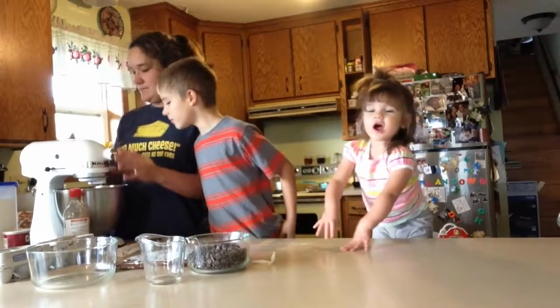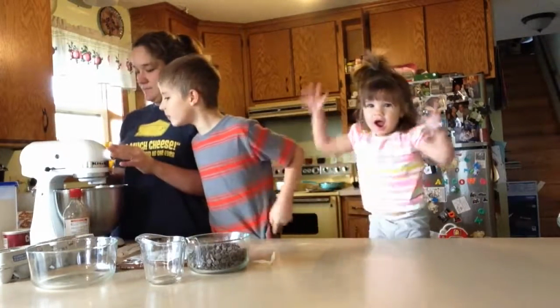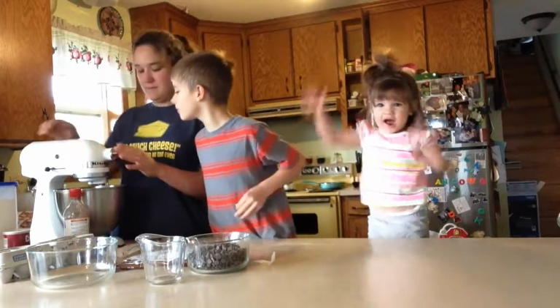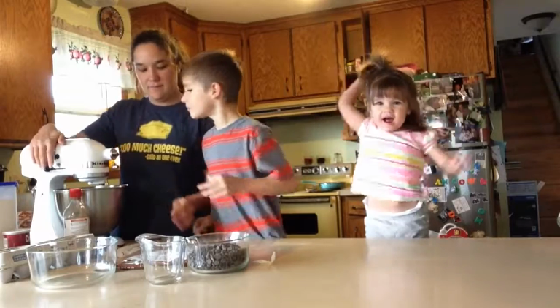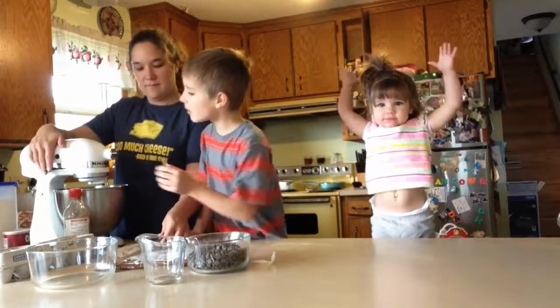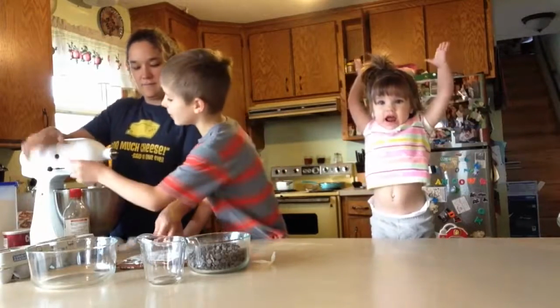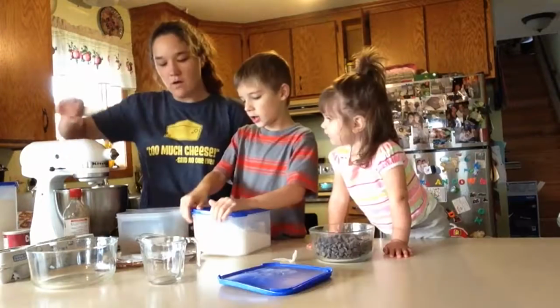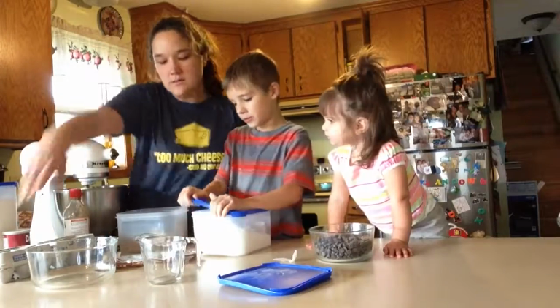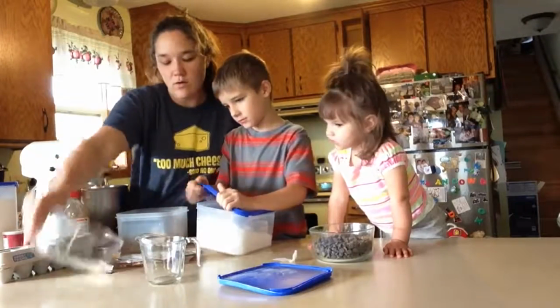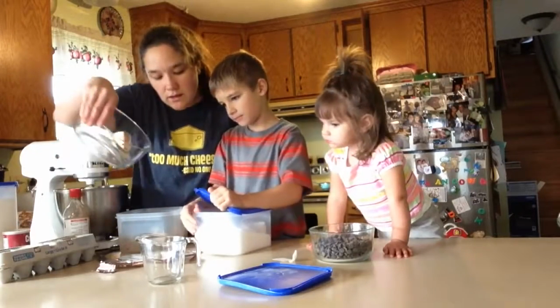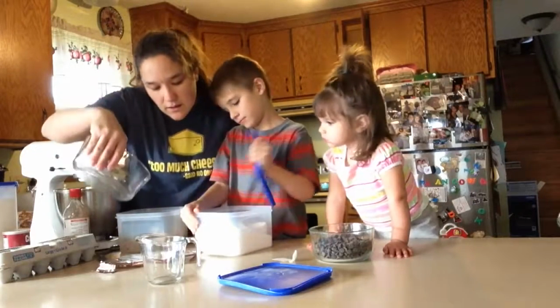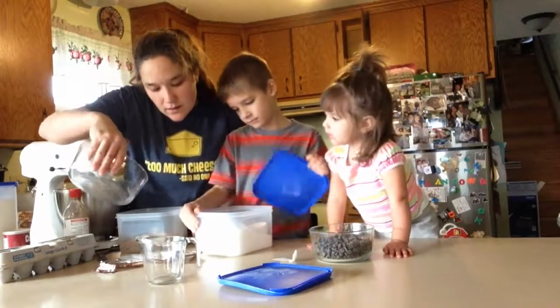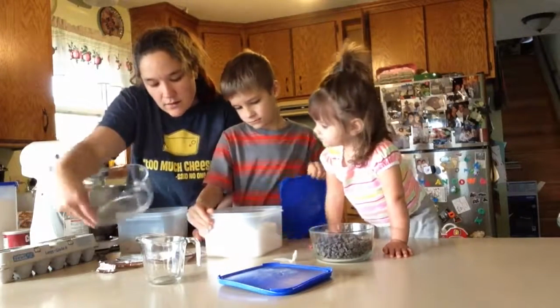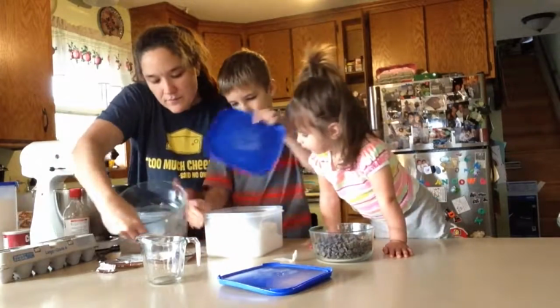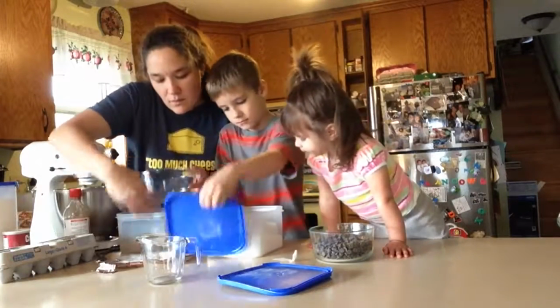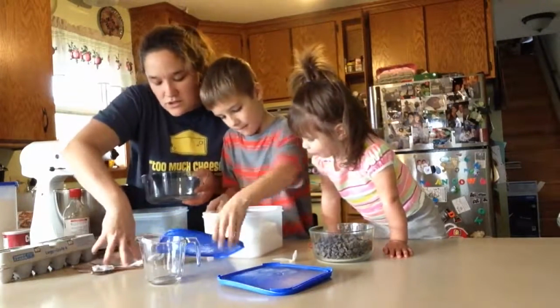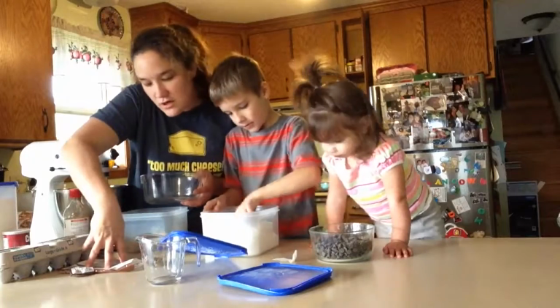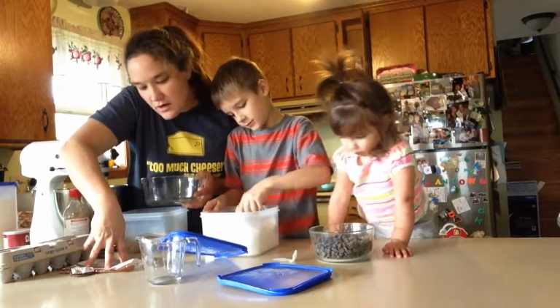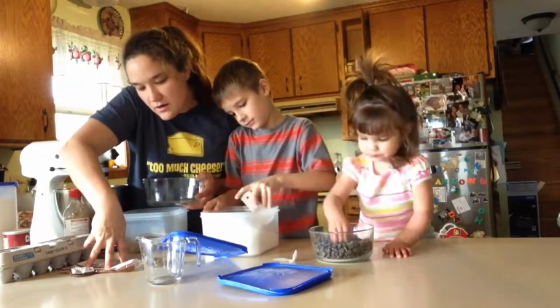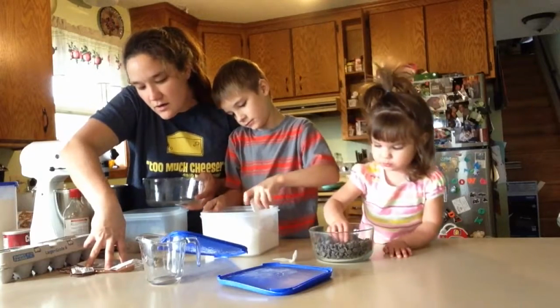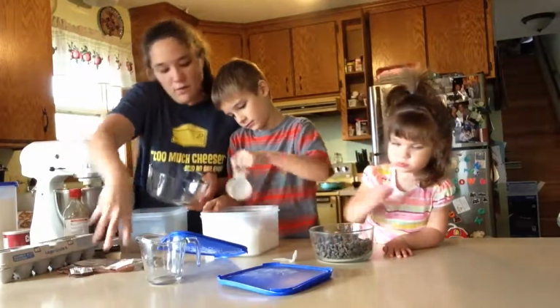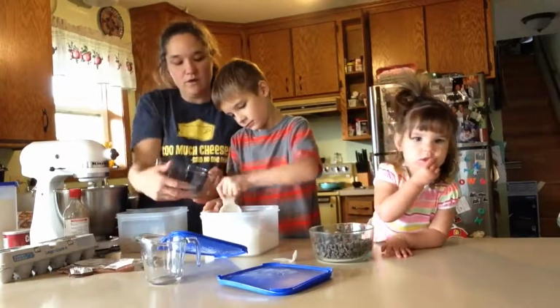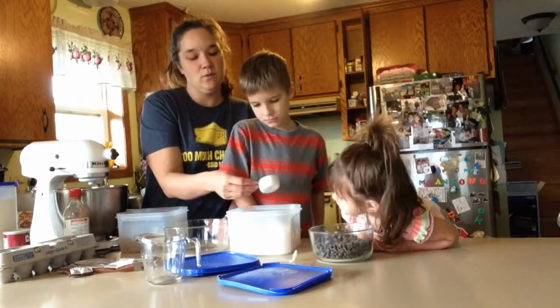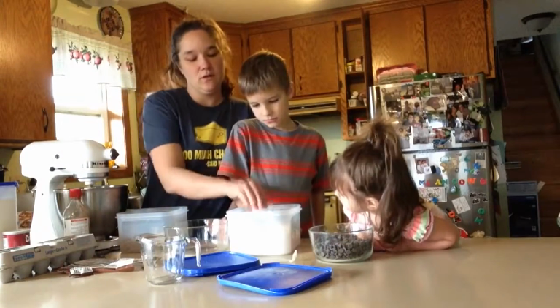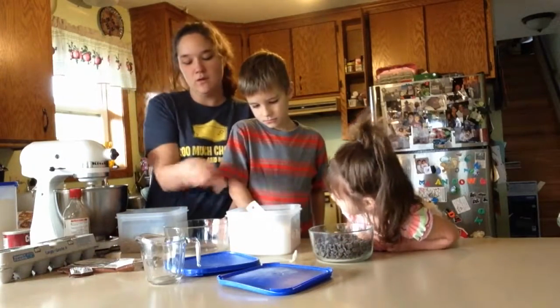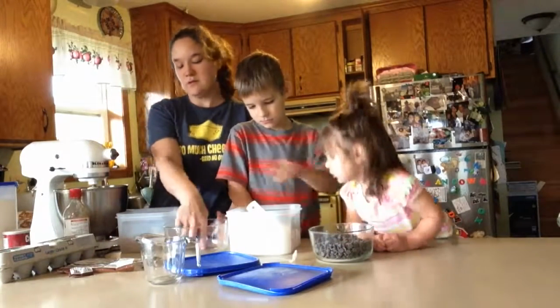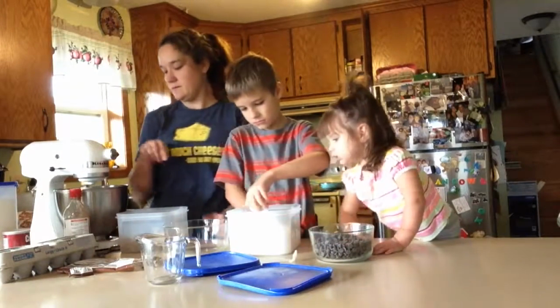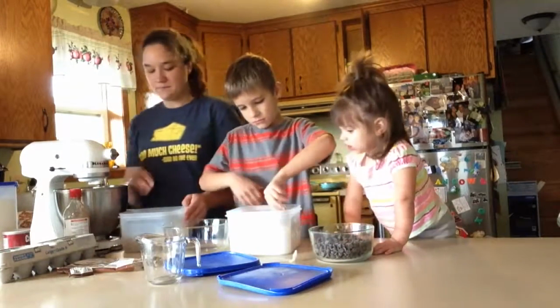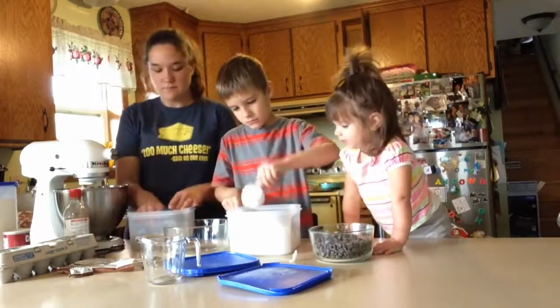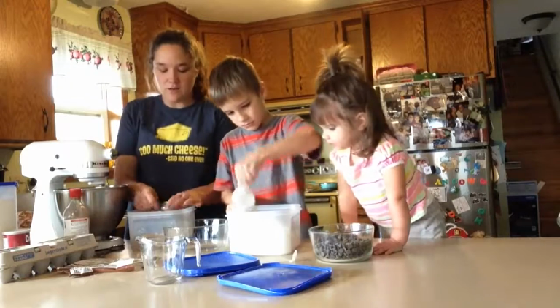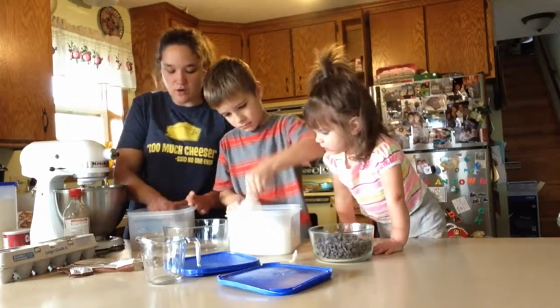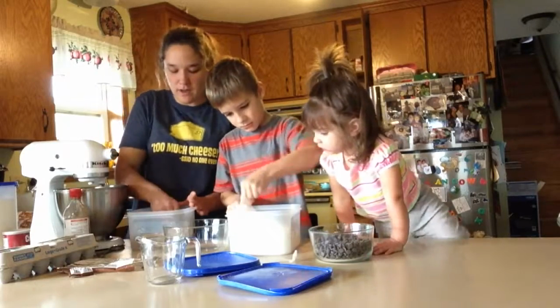Mom, can I have one? Okay. So we need white sugar — three-fourths. We need three of those in here. And I'll do the brown sugar, okay?